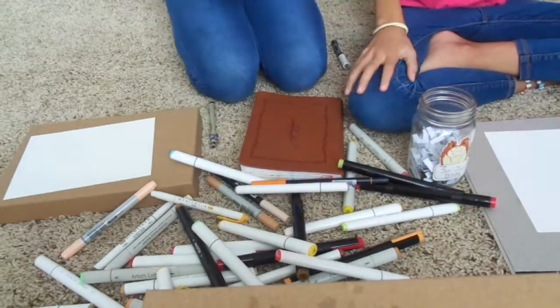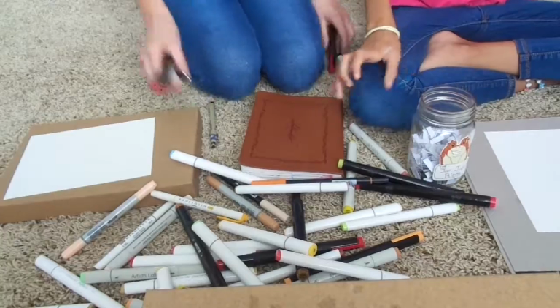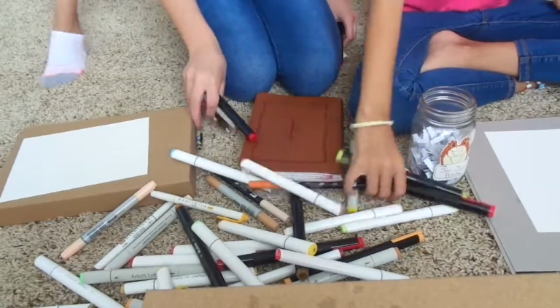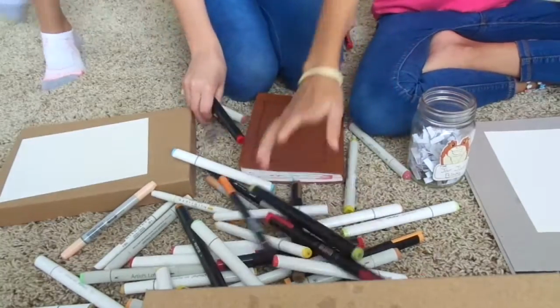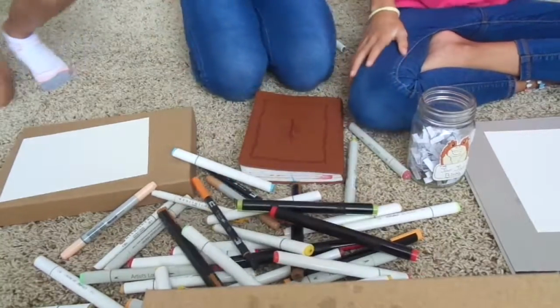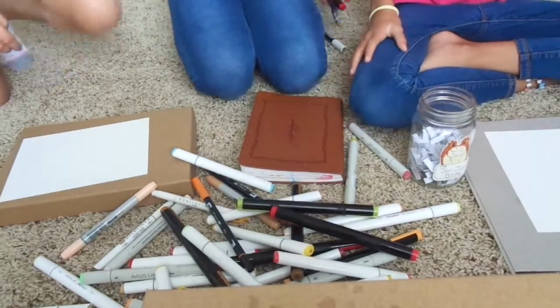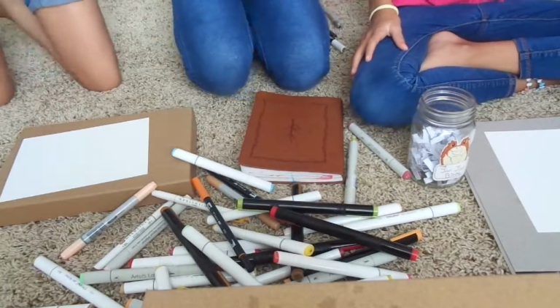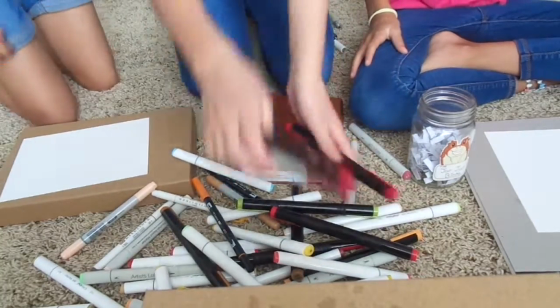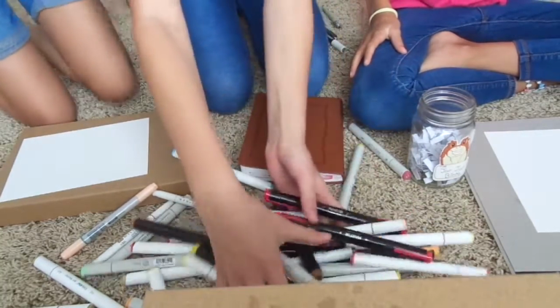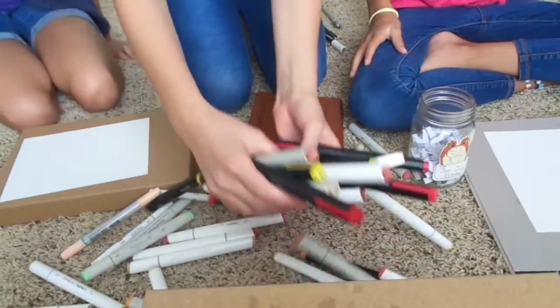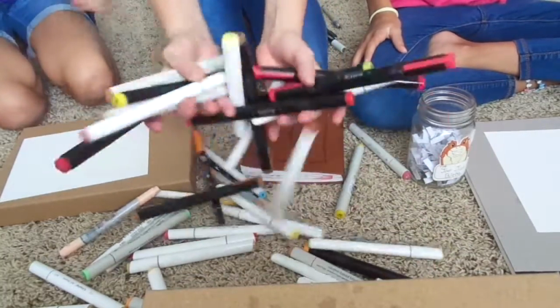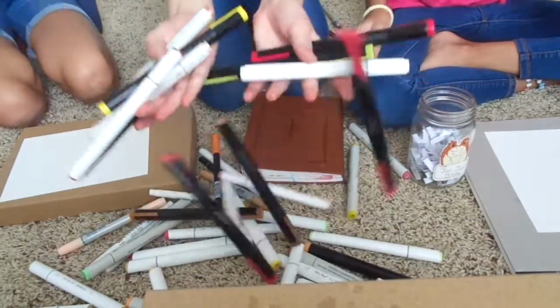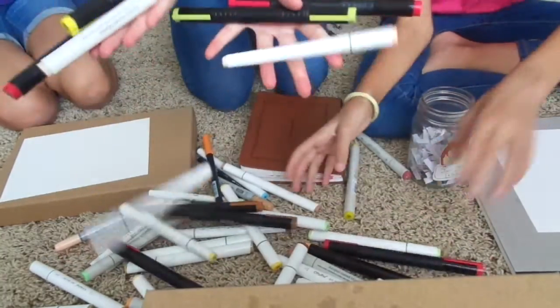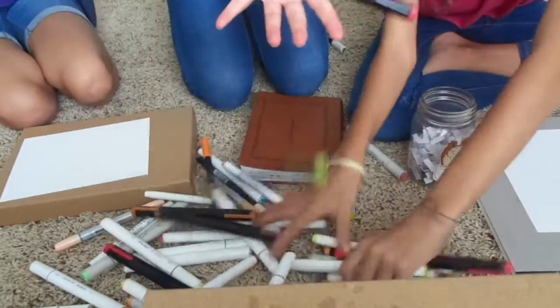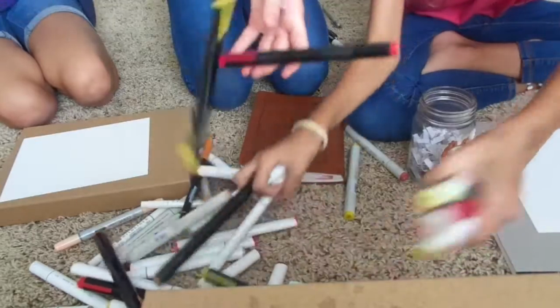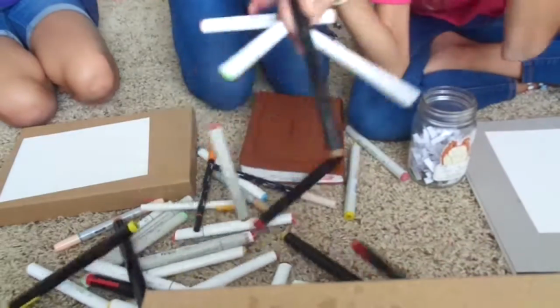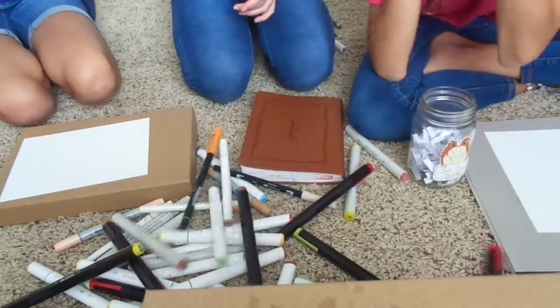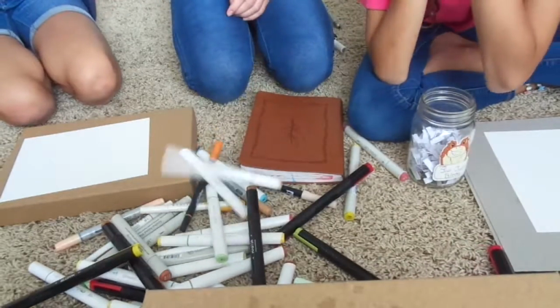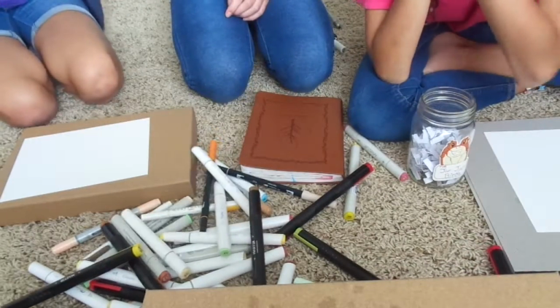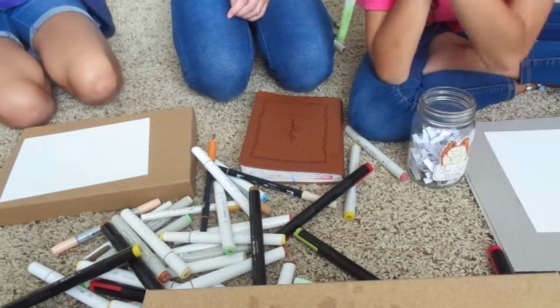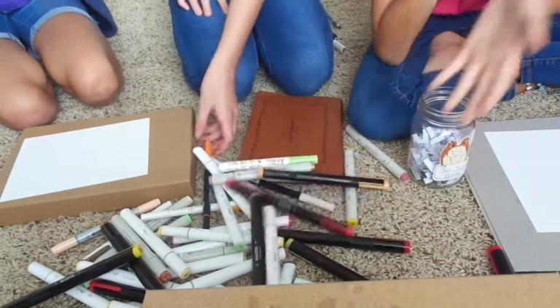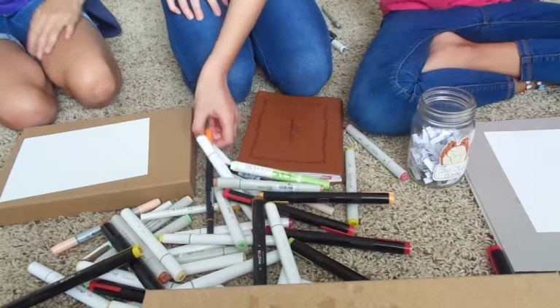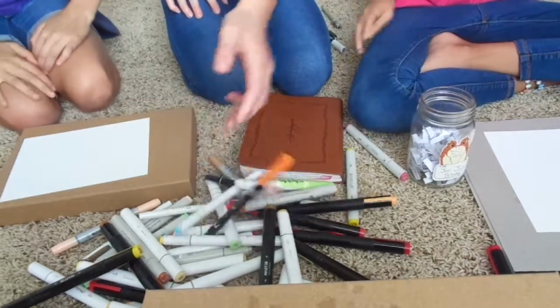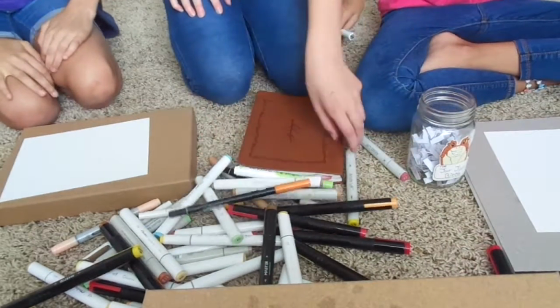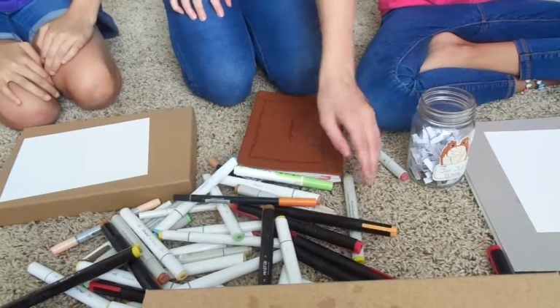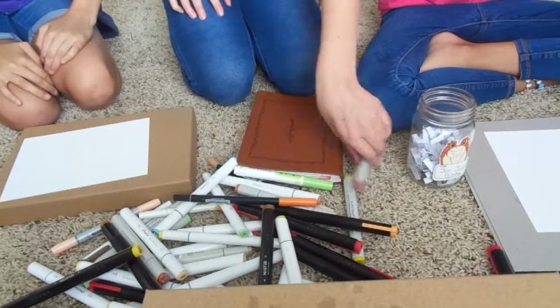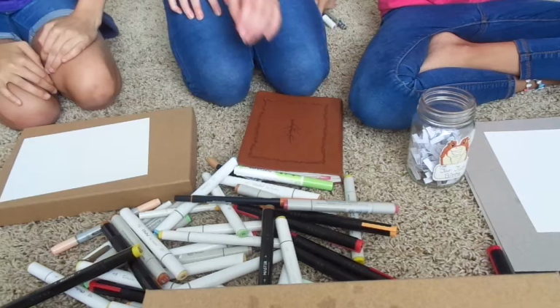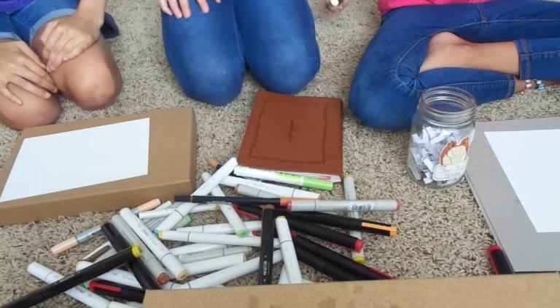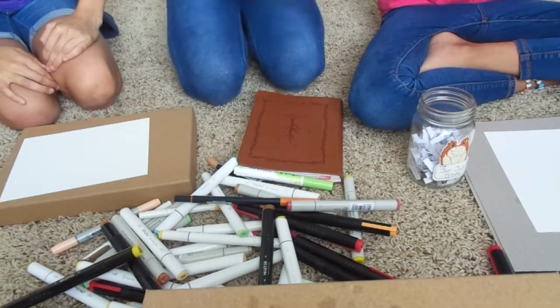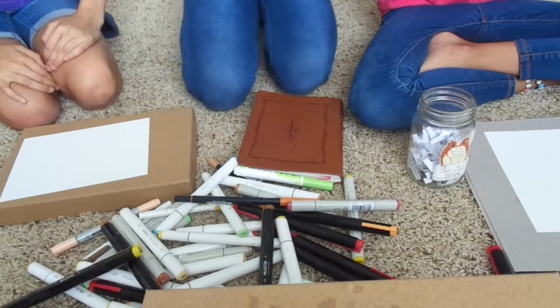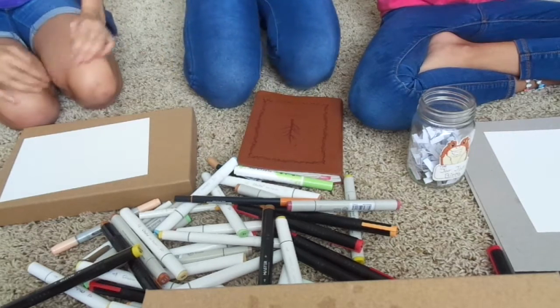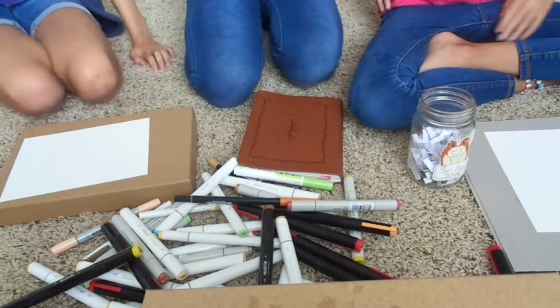Do you like our aesthetic markers? We have something aesthetic. Look at that. Oh my gosh. So it is fall, if you don't already know. Fall happened a while ago, but I don't care. We're going to make something fall-y.